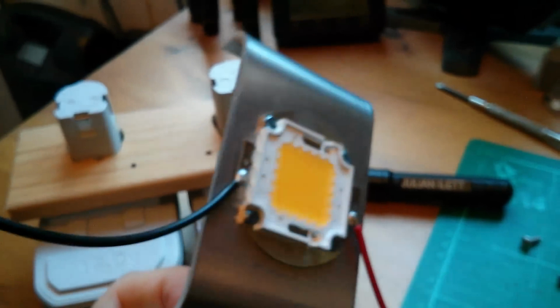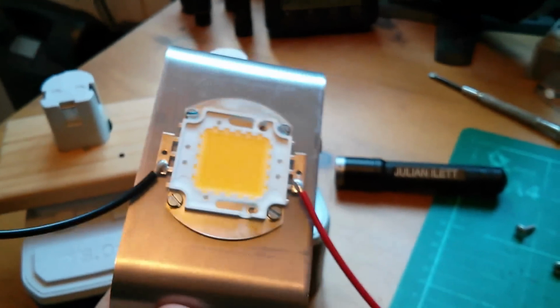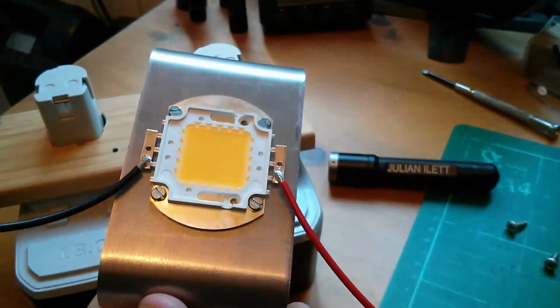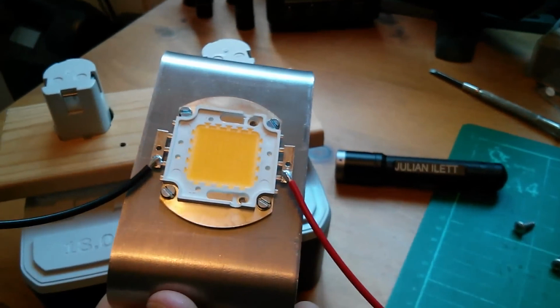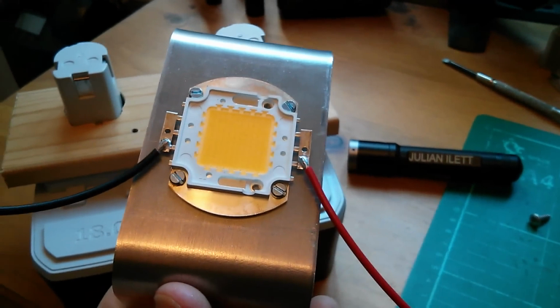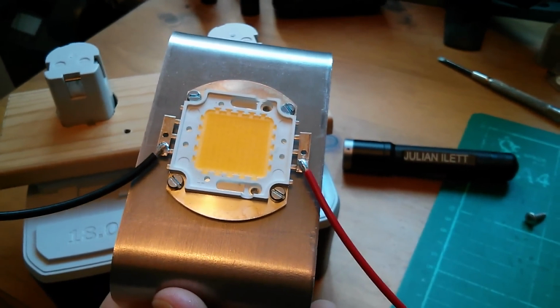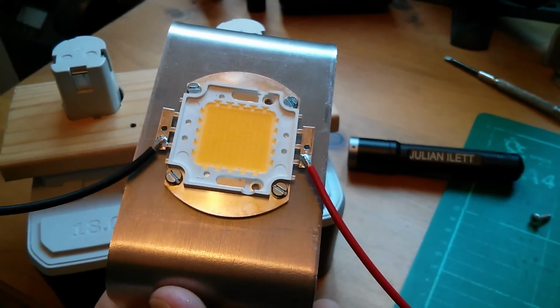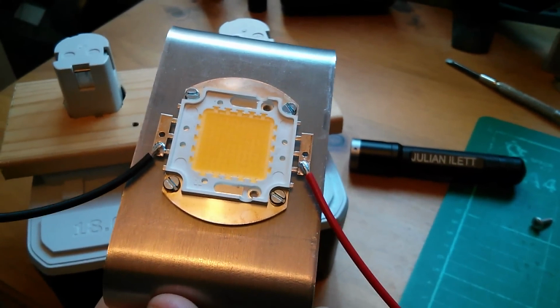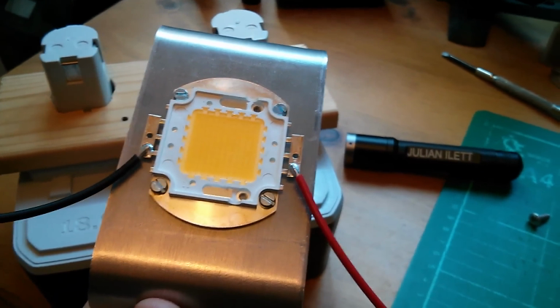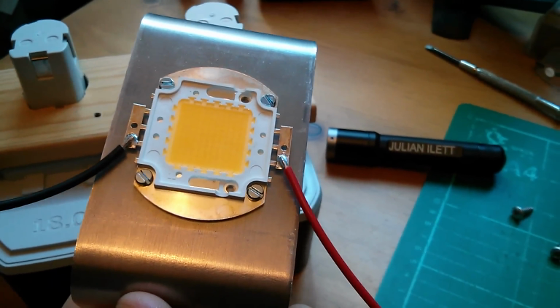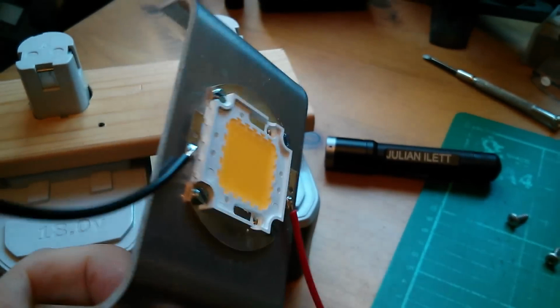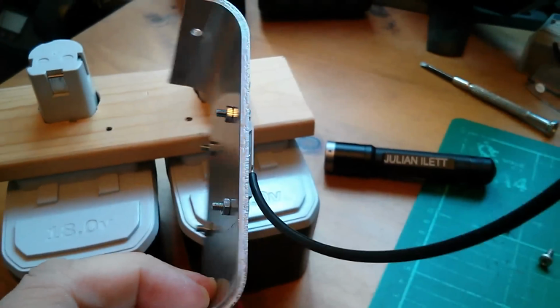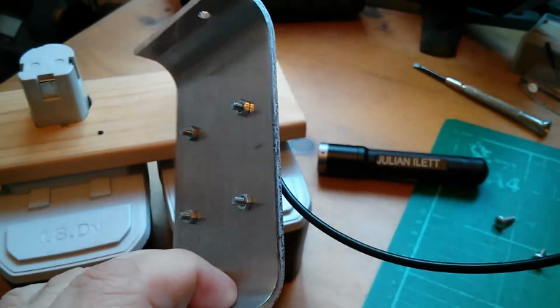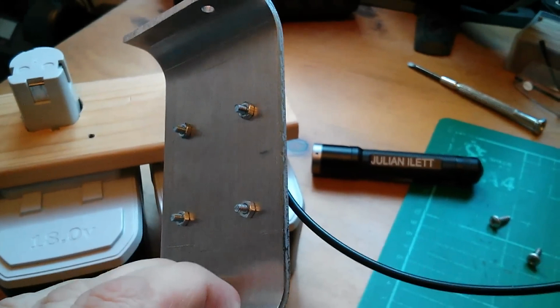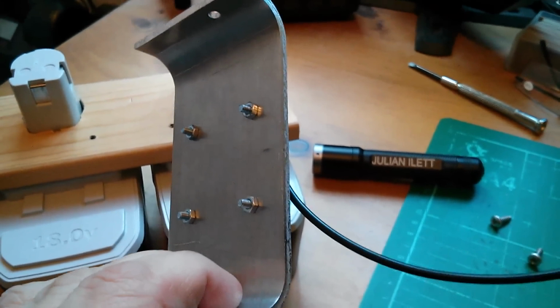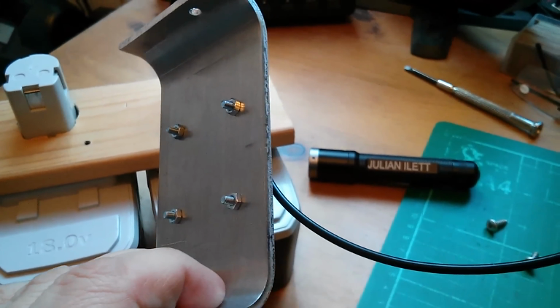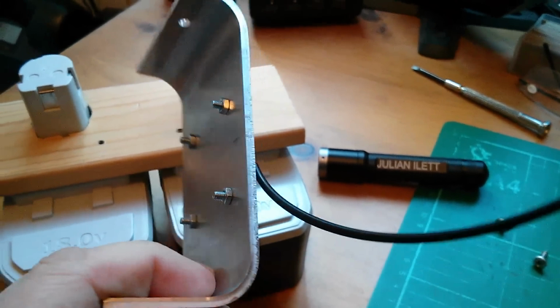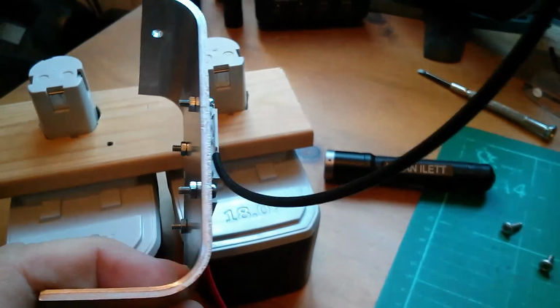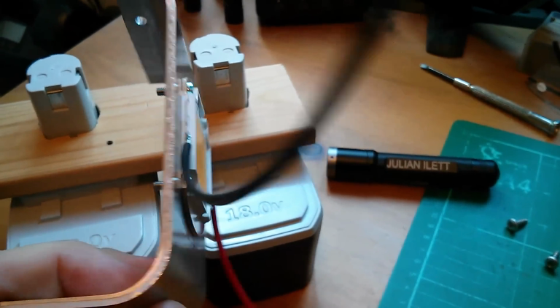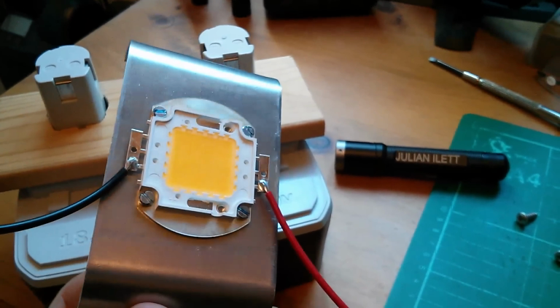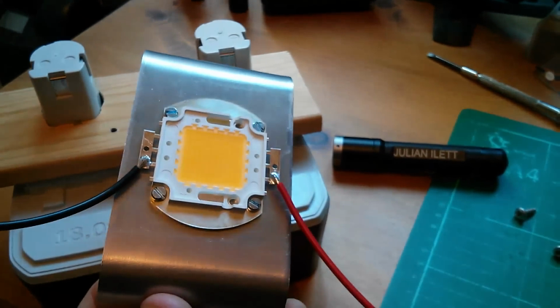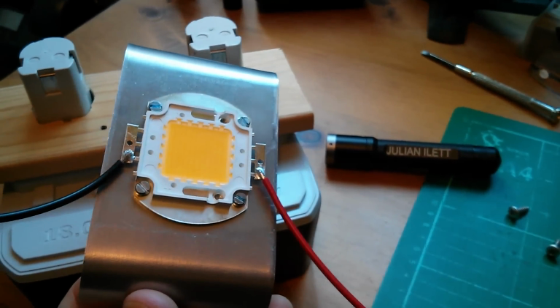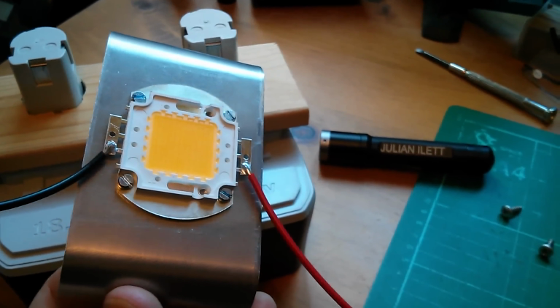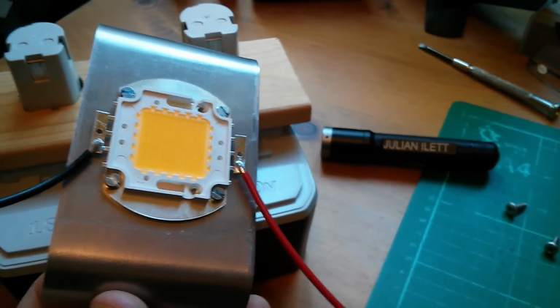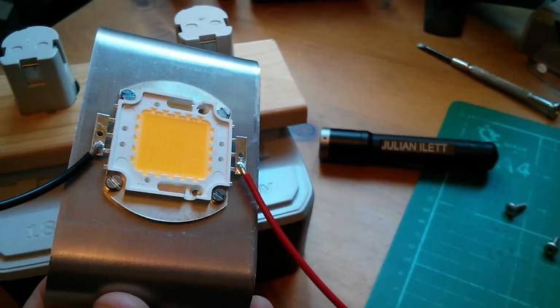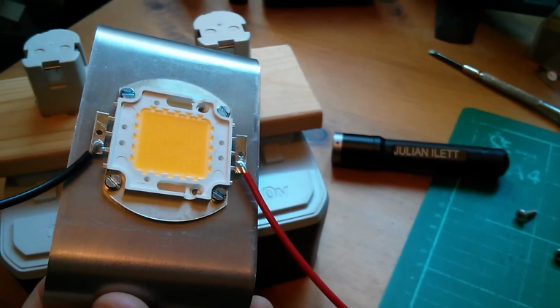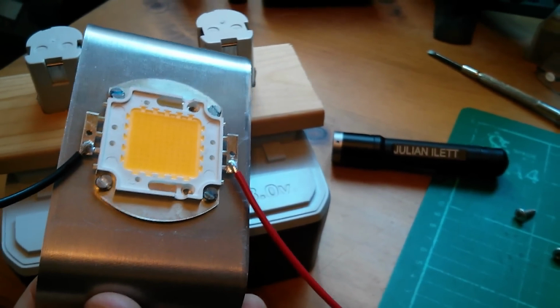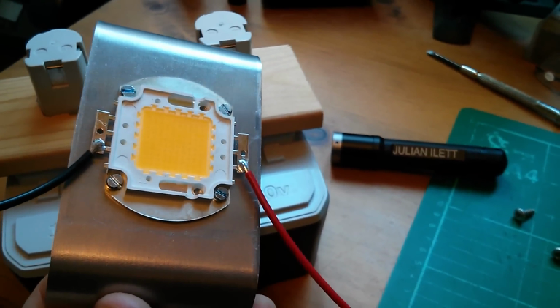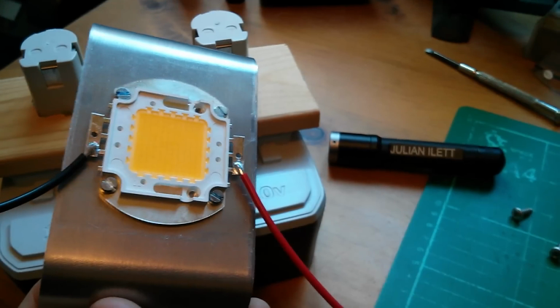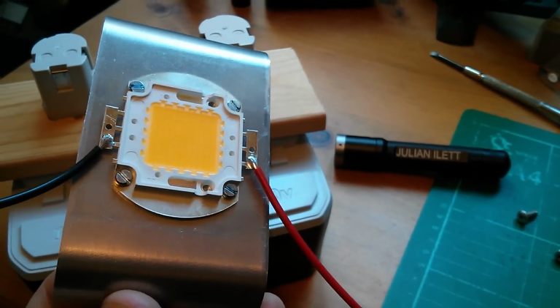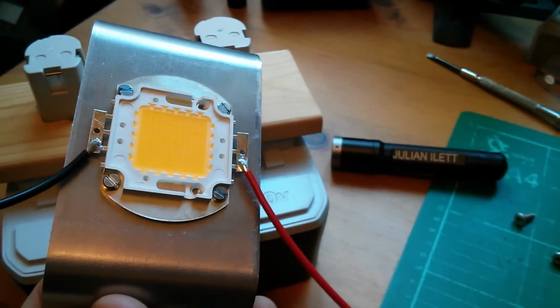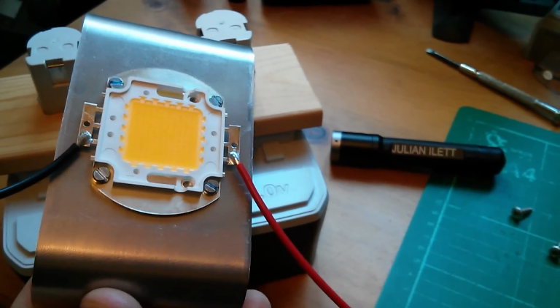A piece of metal here which was in a skip outside an engineering company — I've cut some holes in that and mounted the LED onto it. Now that will work as a kind of heat sink. It won't do much, but it will mean that instead of turning the LED on for about two seconds, I should be able to turn it on for 10 or 20 seconds.